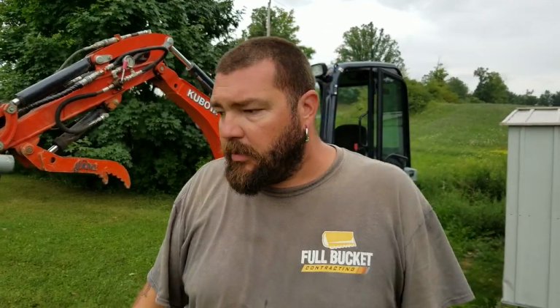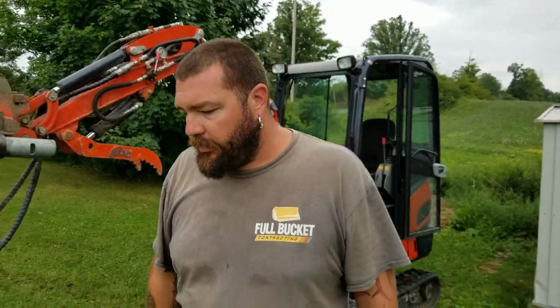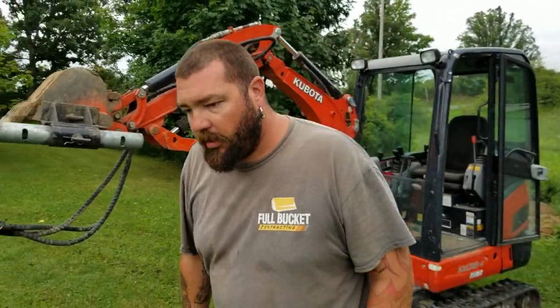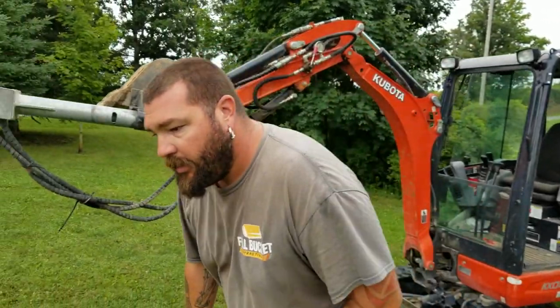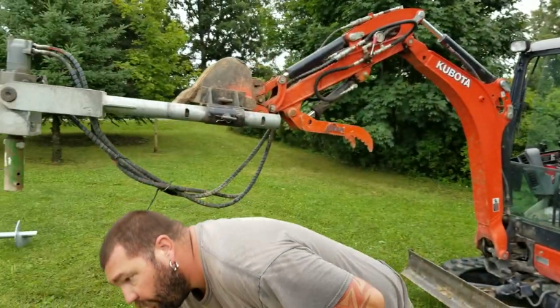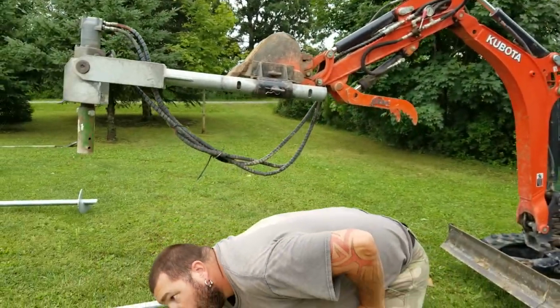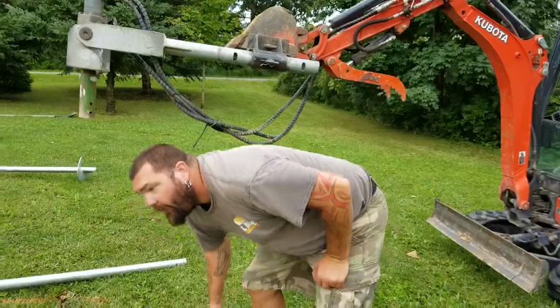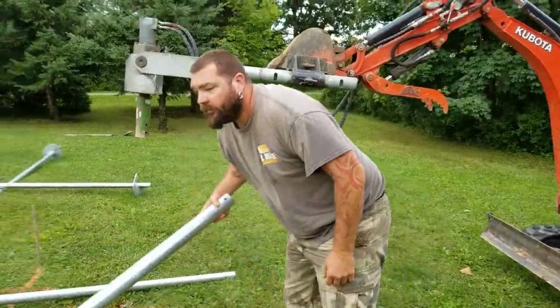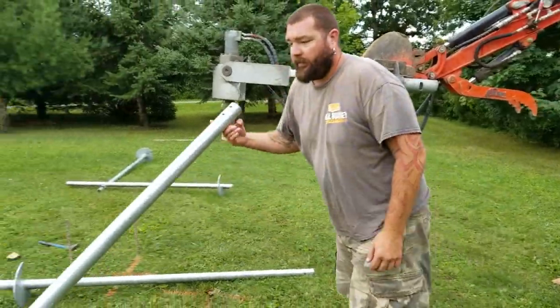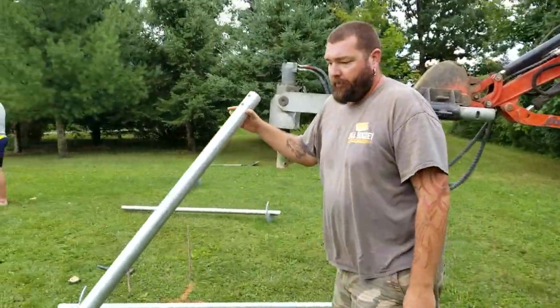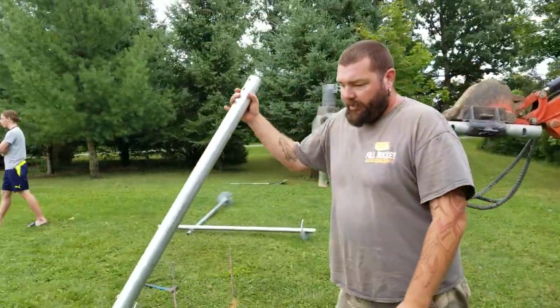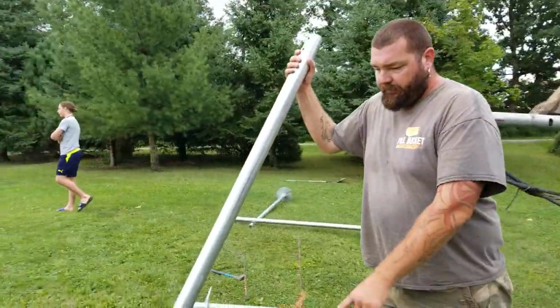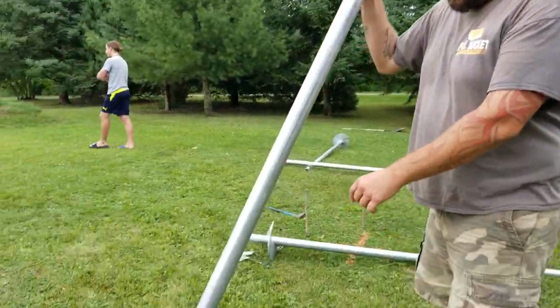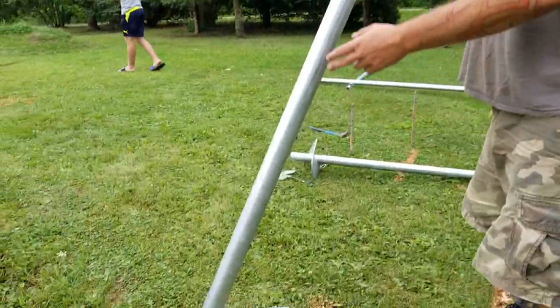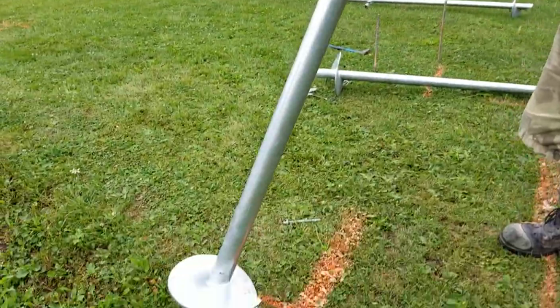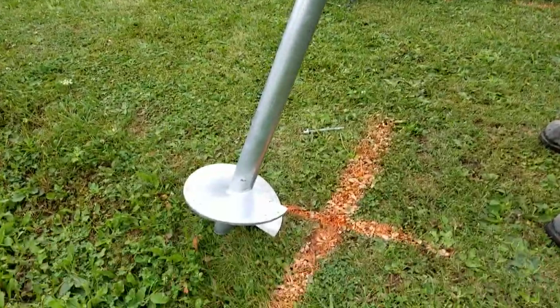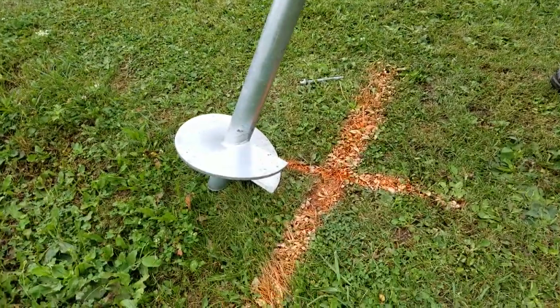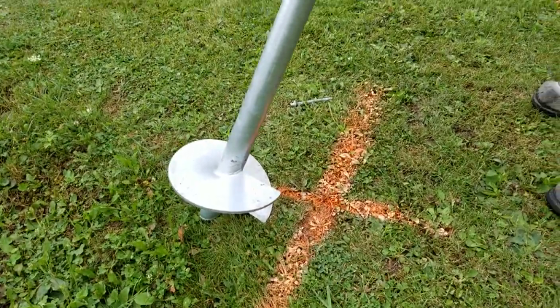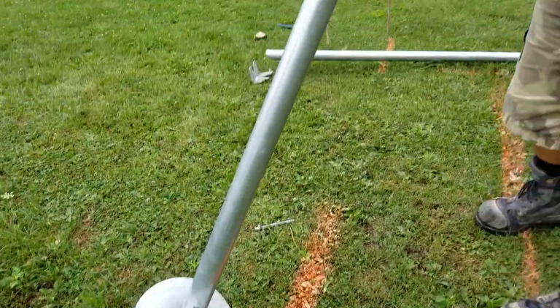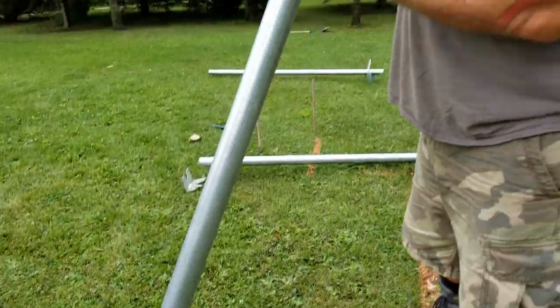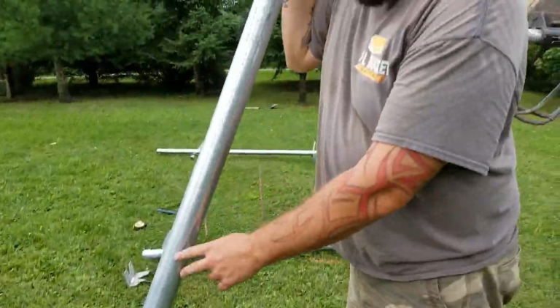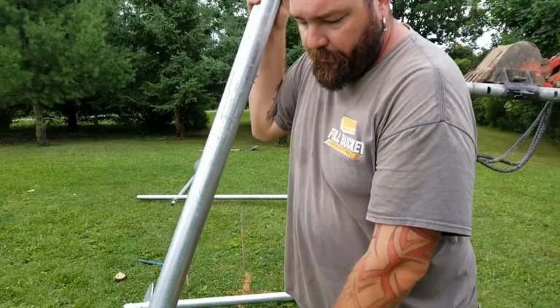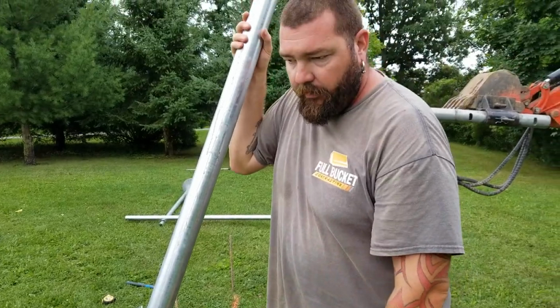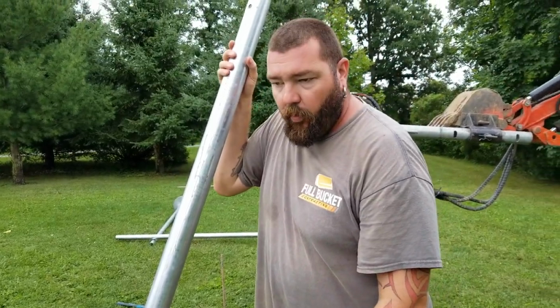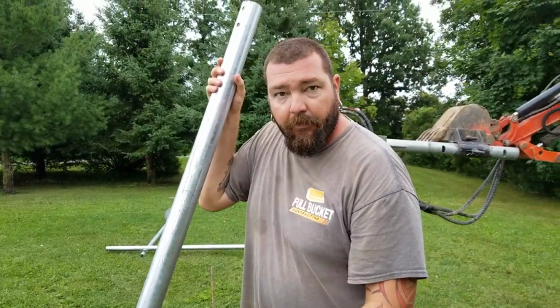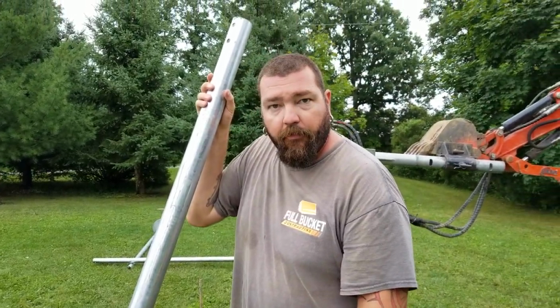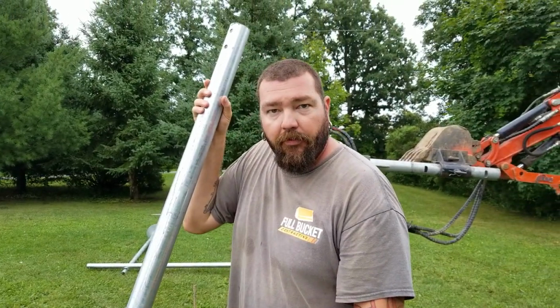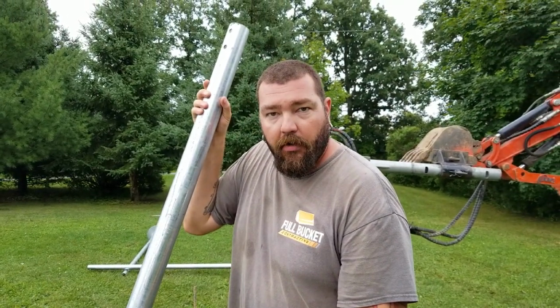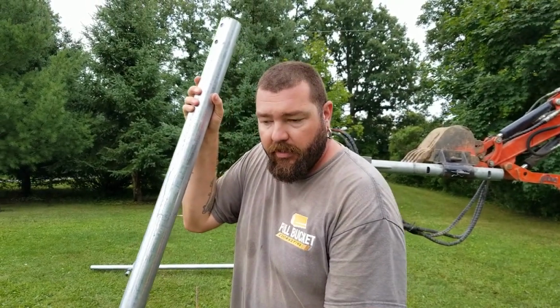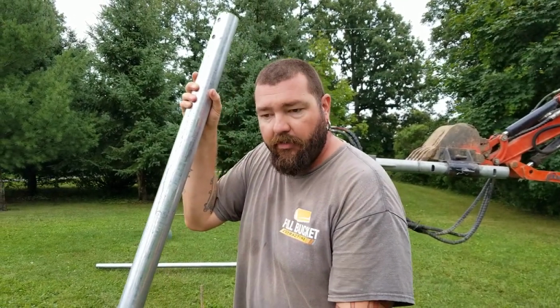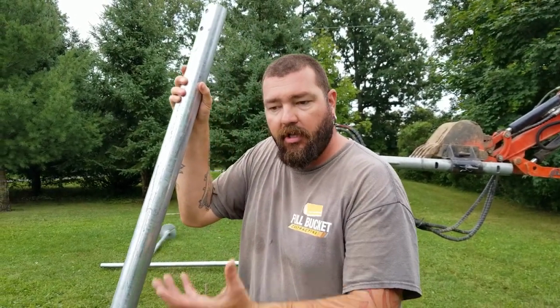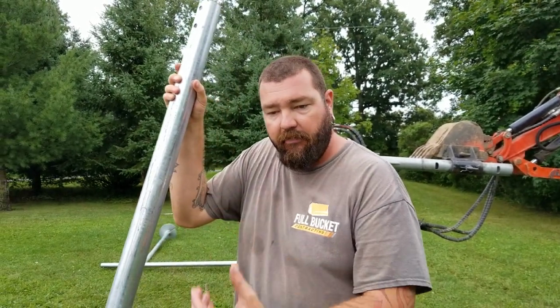What these are is they're a thermal pile that have a blade on here and there's insulation inside of the pile which warms up from the warmth in the ground and doesn't allow the frost to heave them.